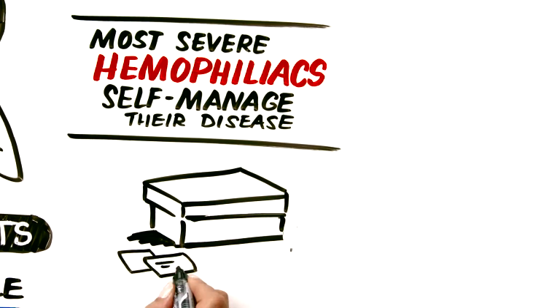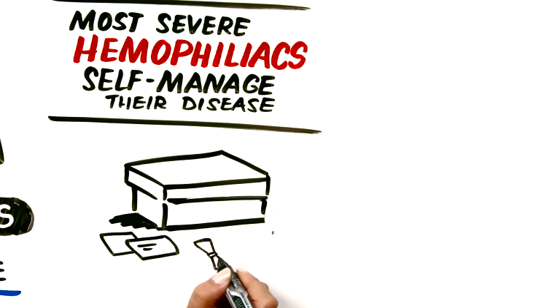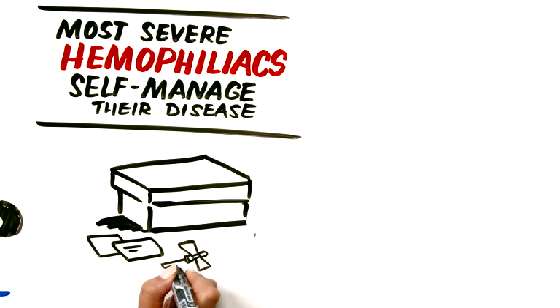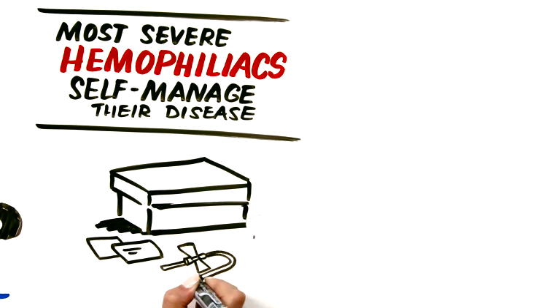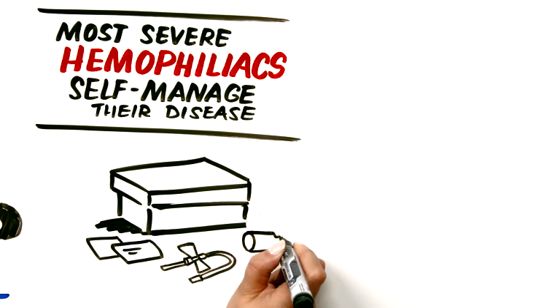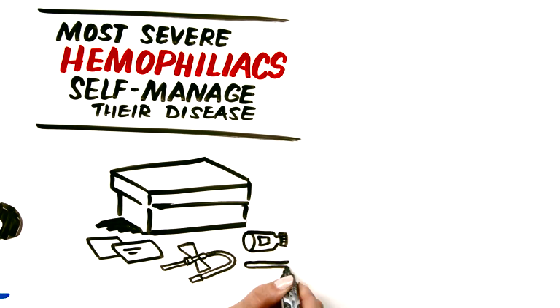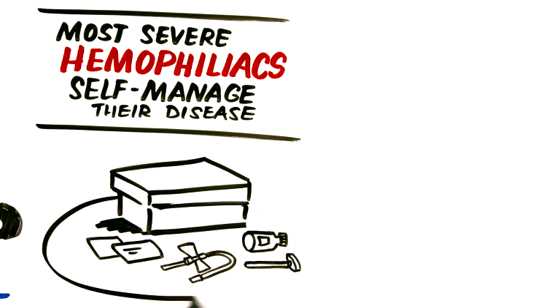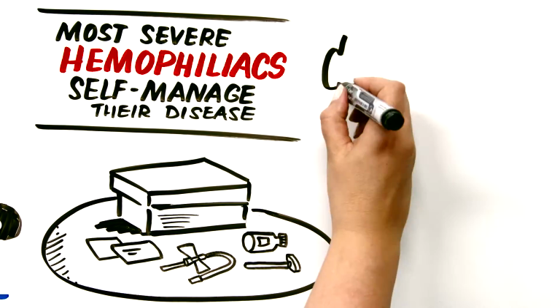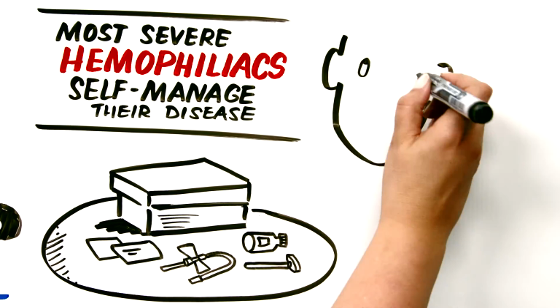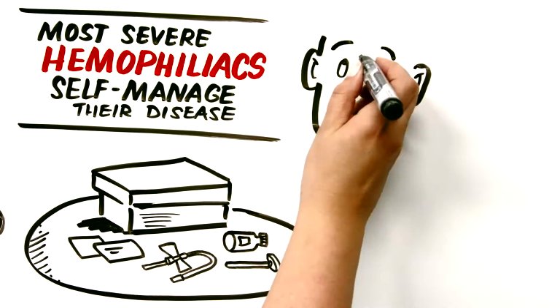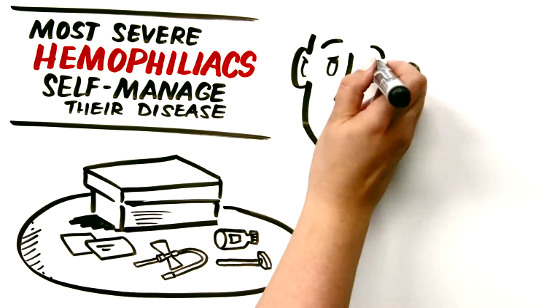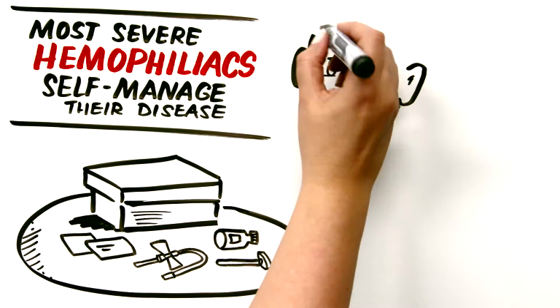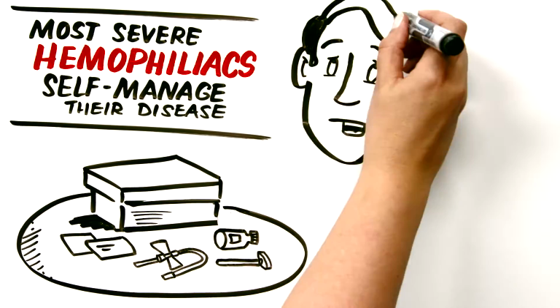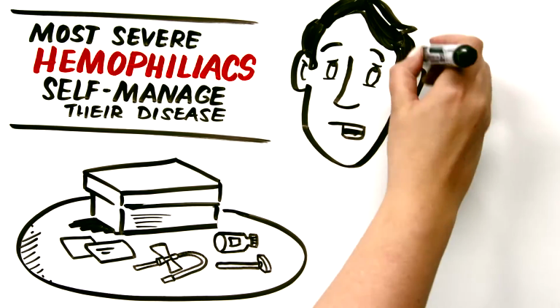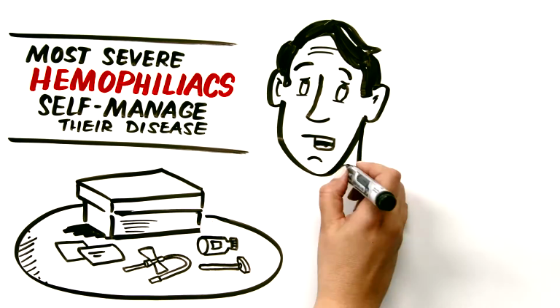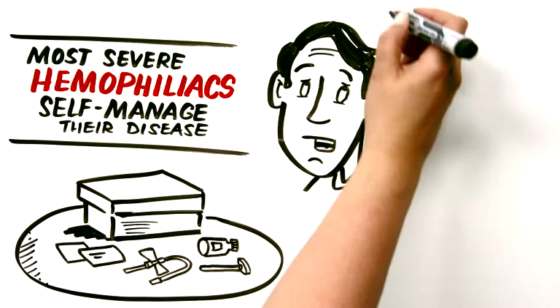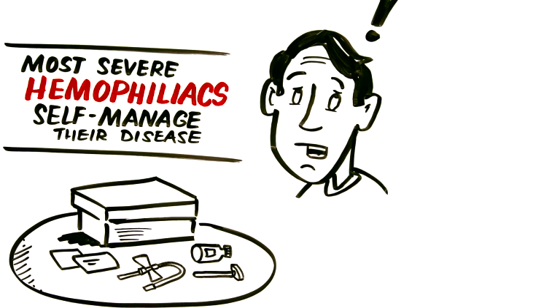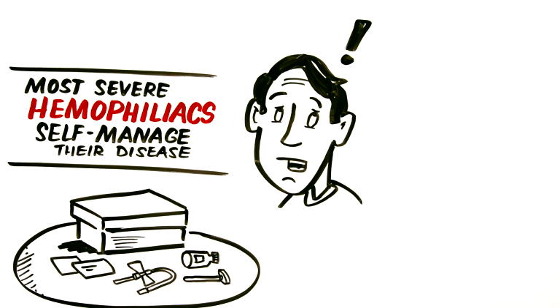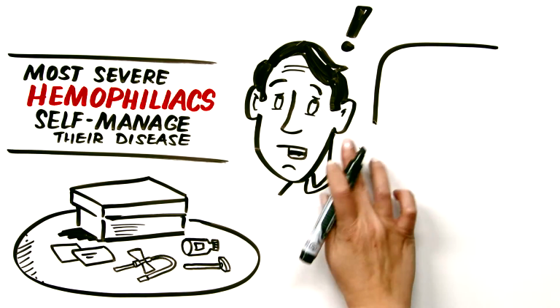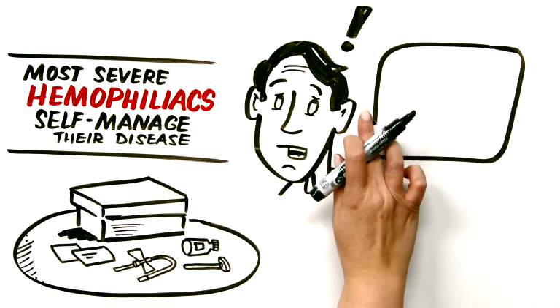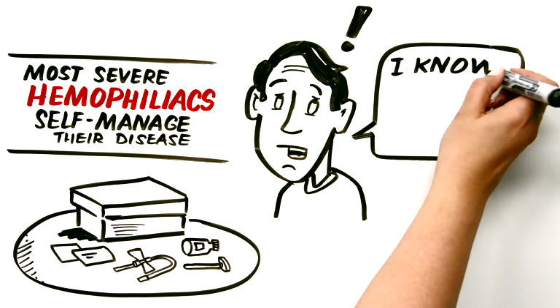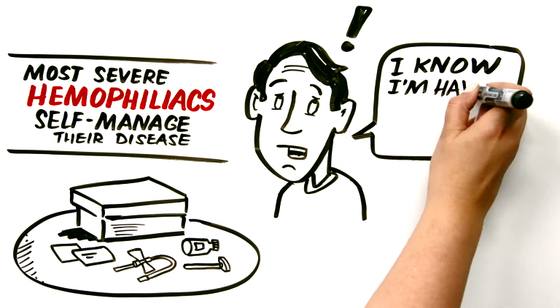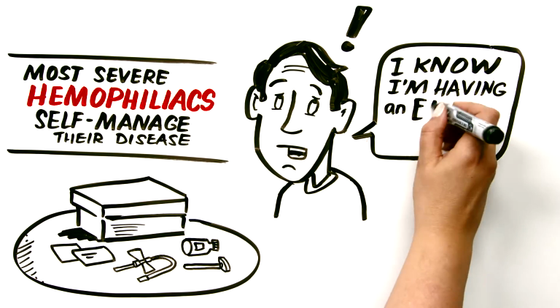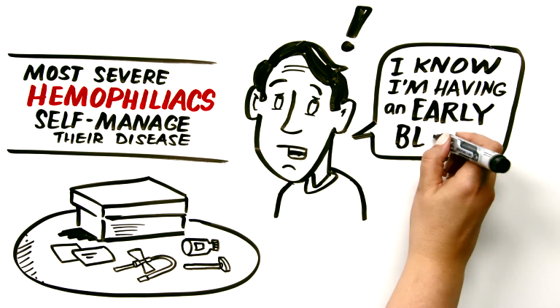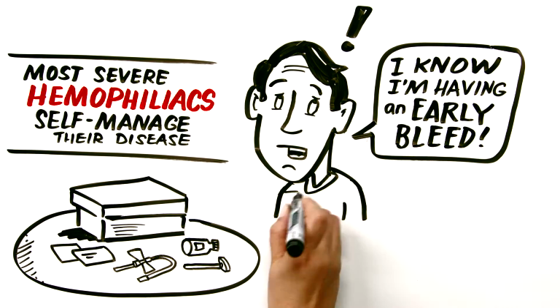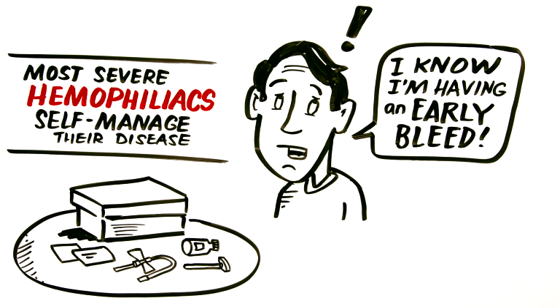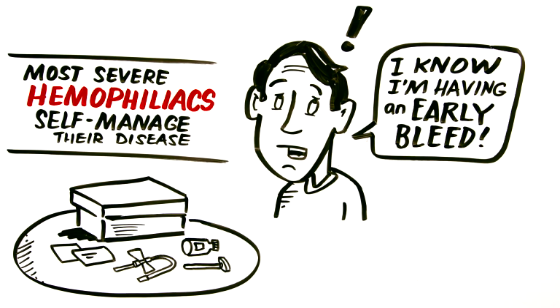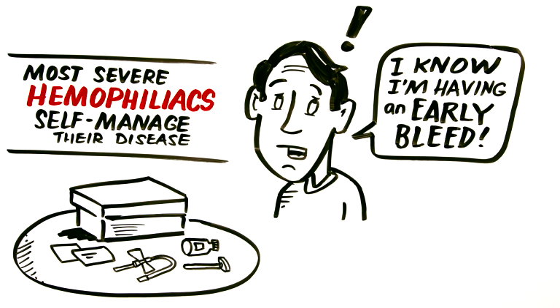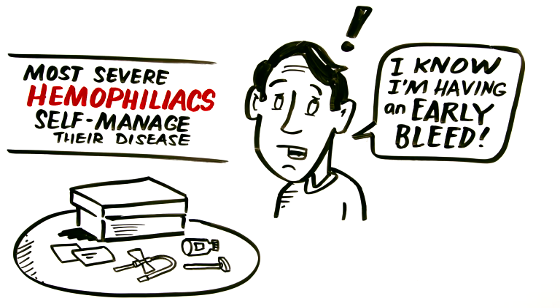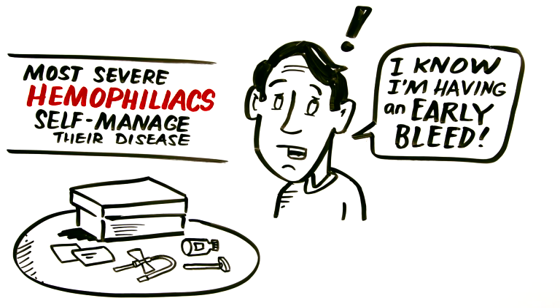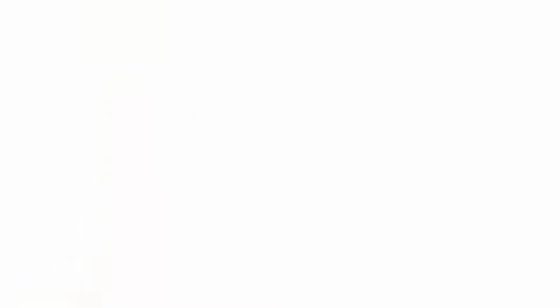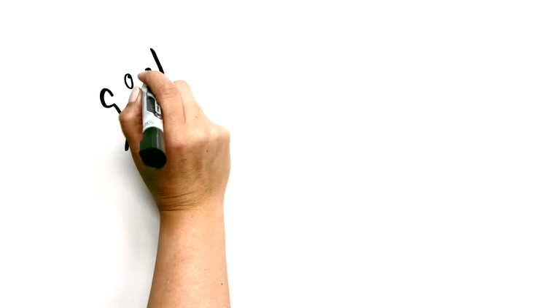Most bleeding events are hidden in joints or muscles and cannot be easily validated. So if a patient says, "I know I'm having an early bleed," they're probably right.